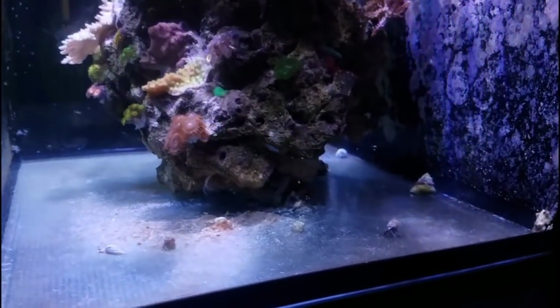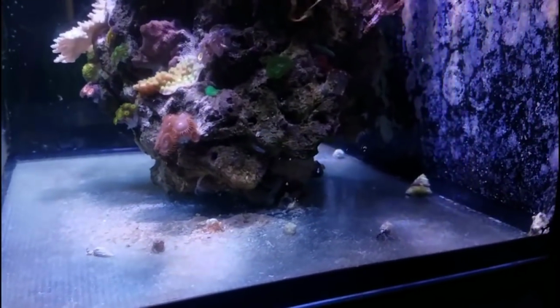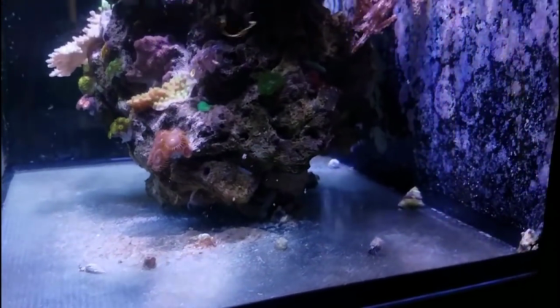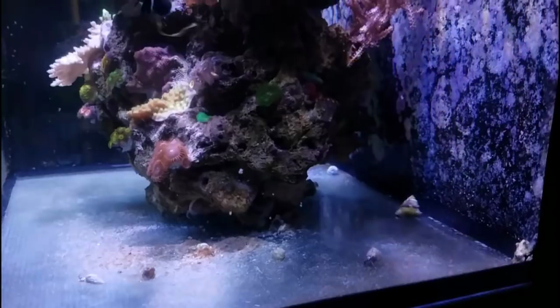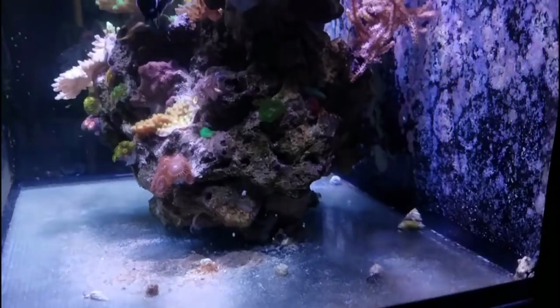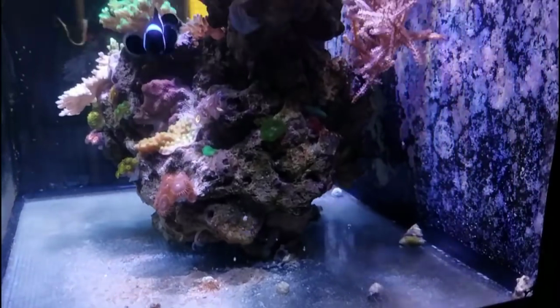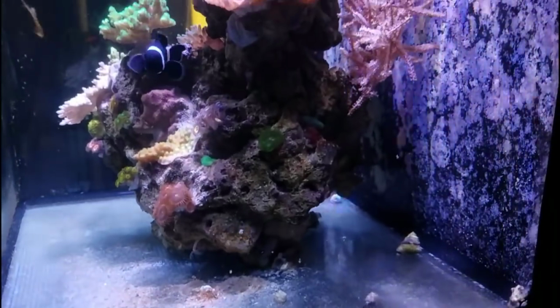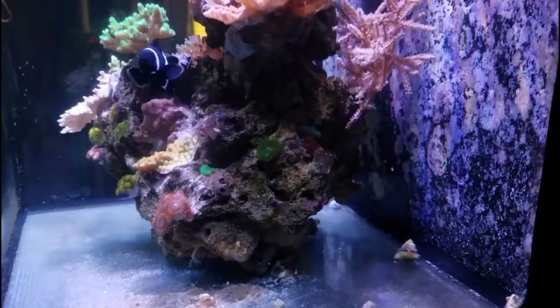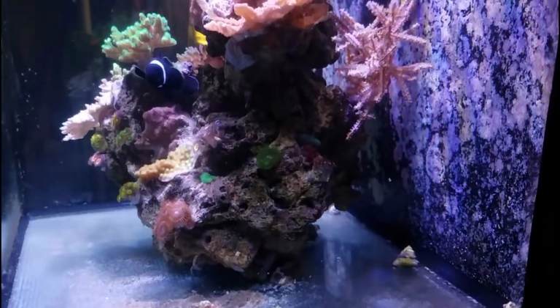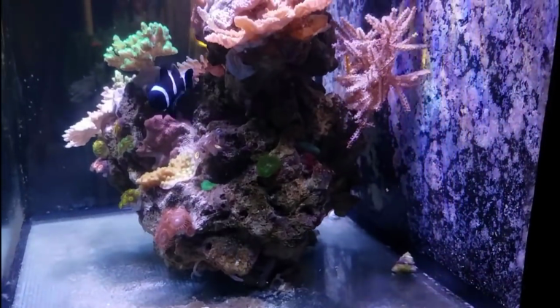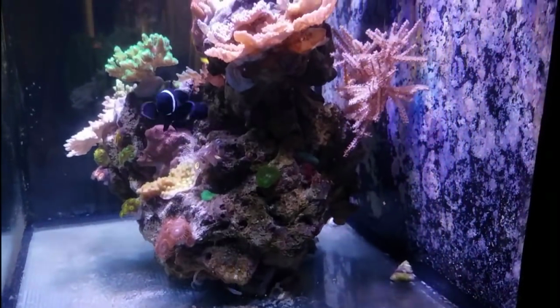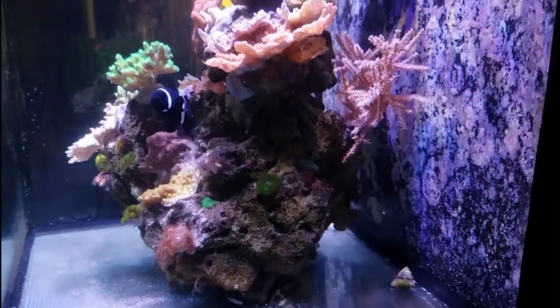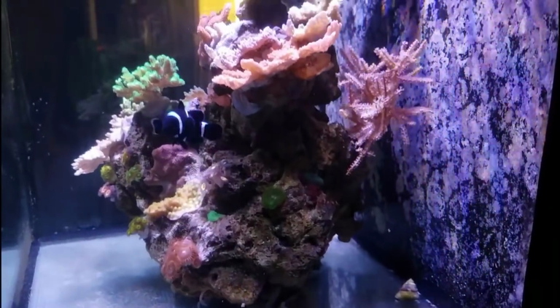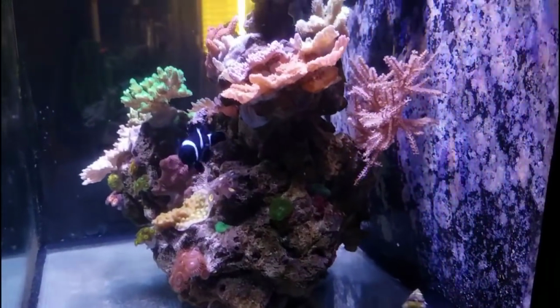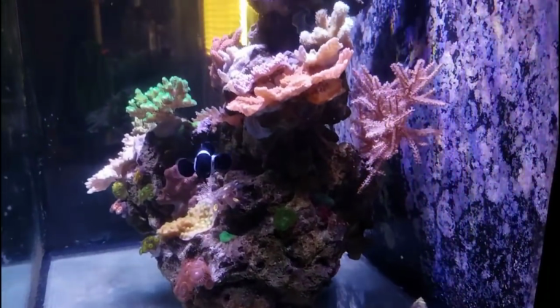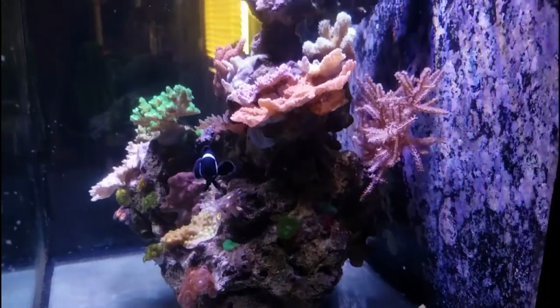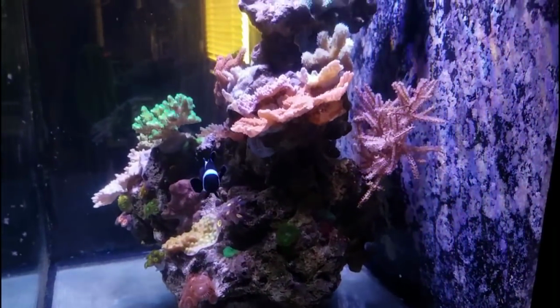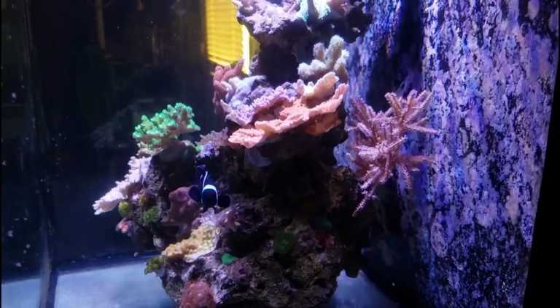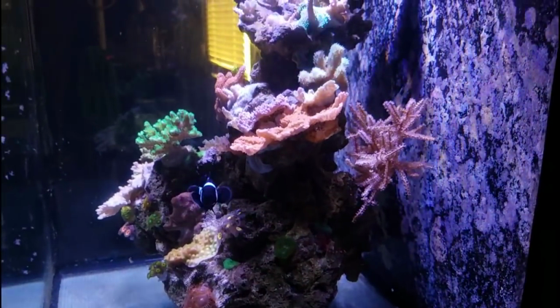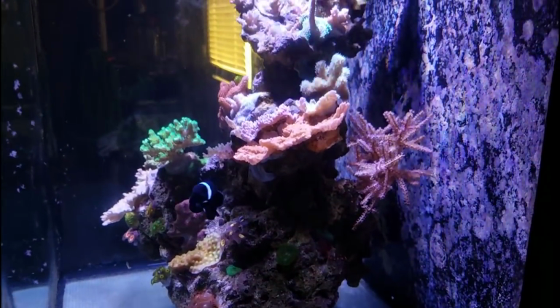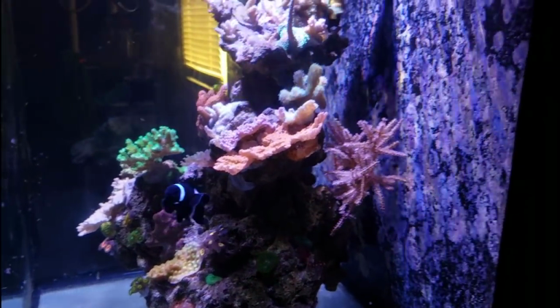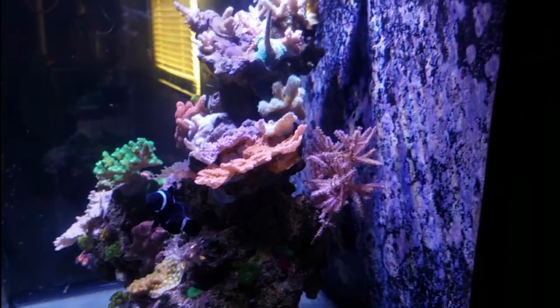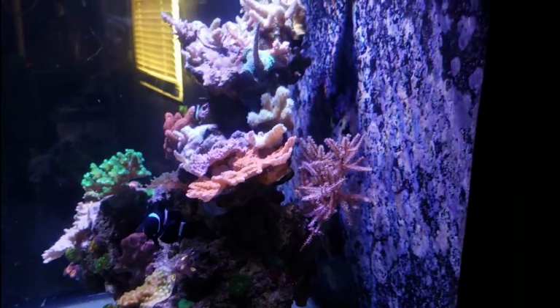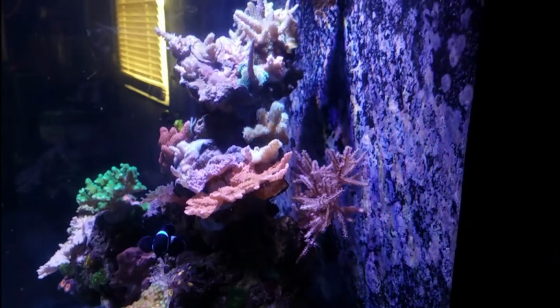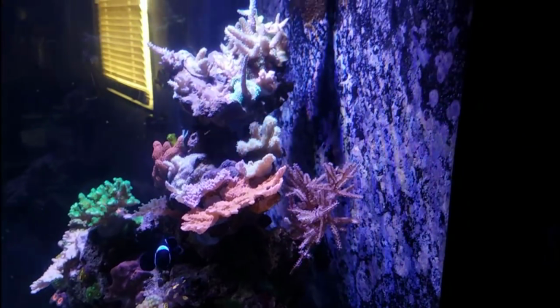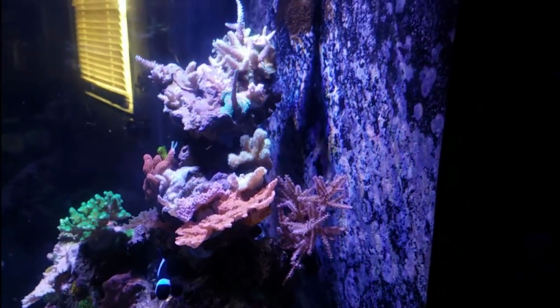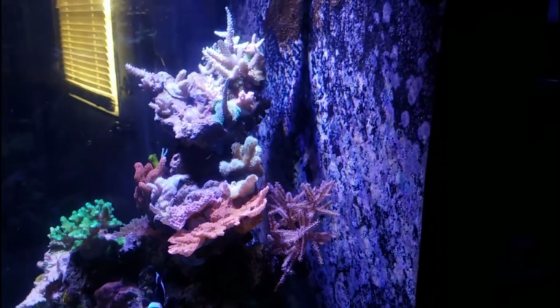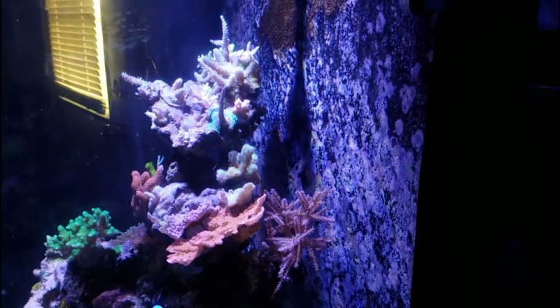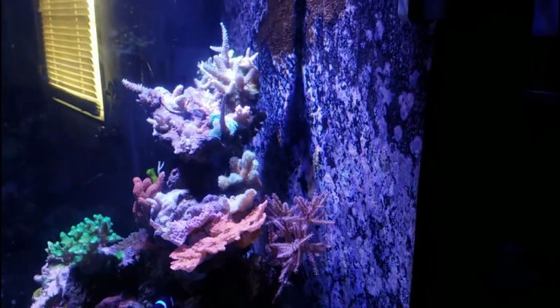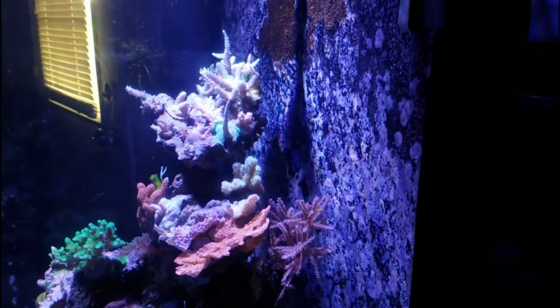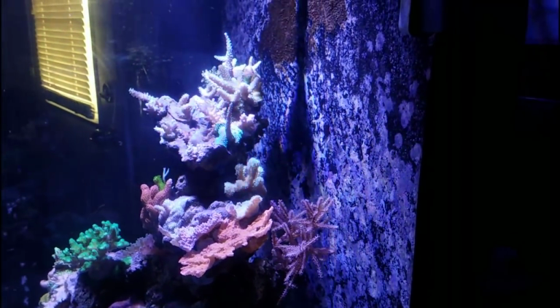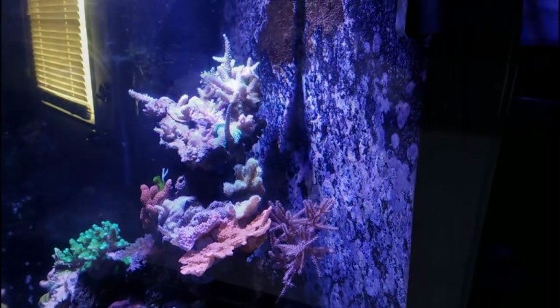And now we're currently testing the Polyp Lab refresh system, which is working — no issues at all. It's doing quite well and the corals look pretty good.